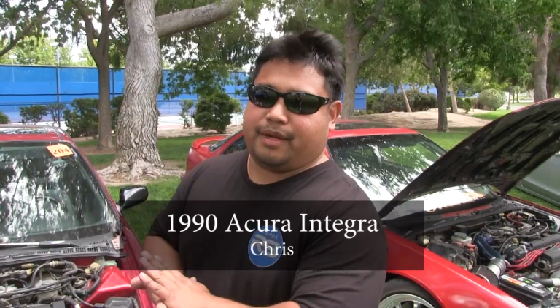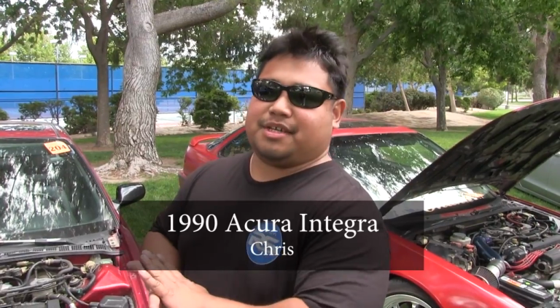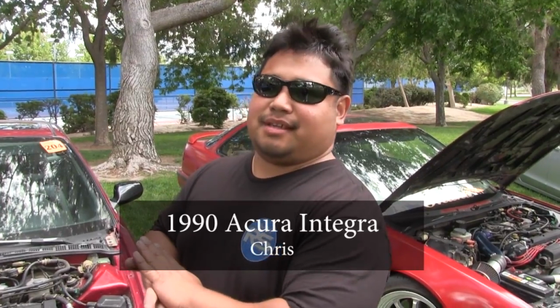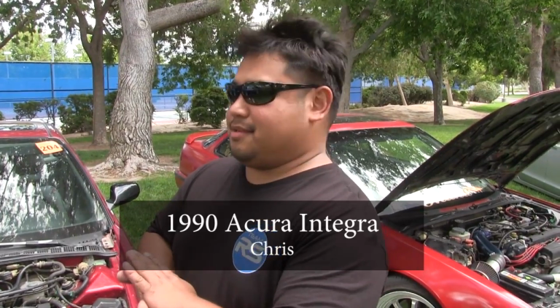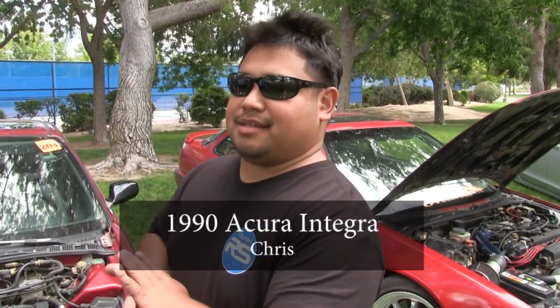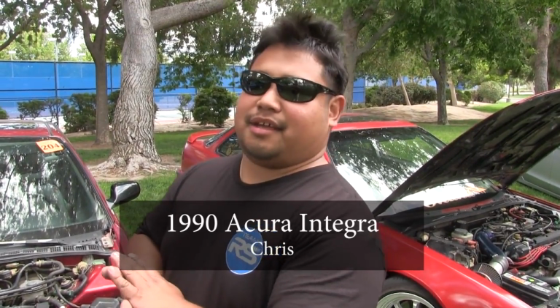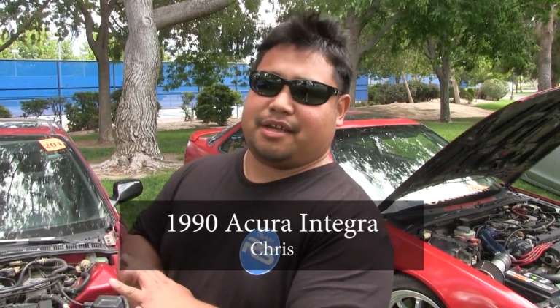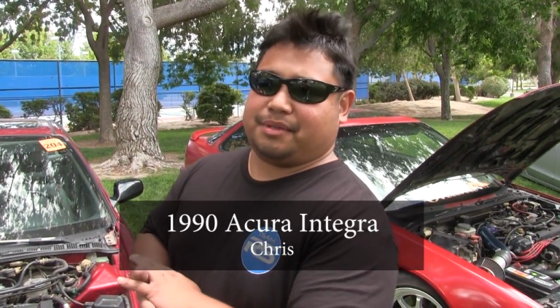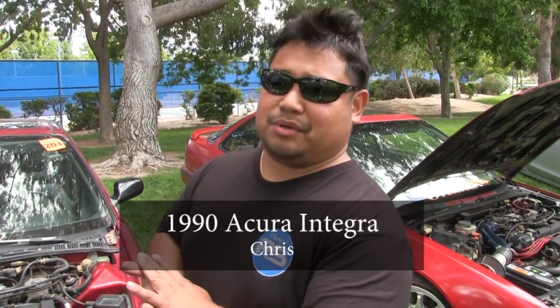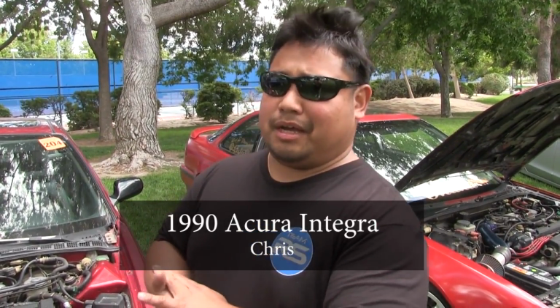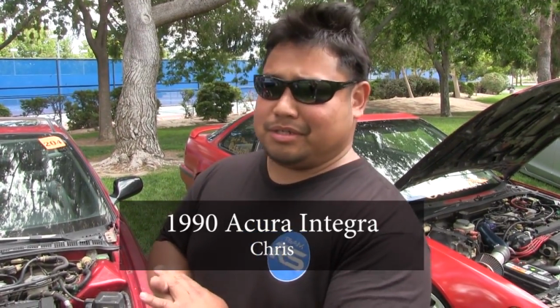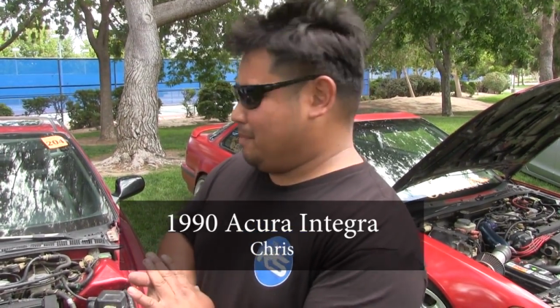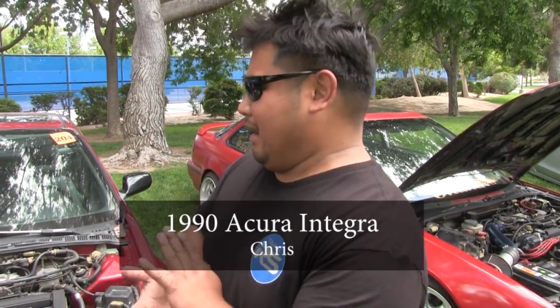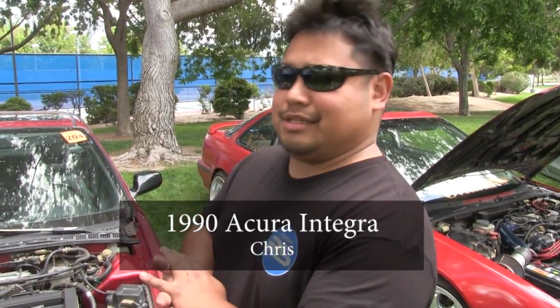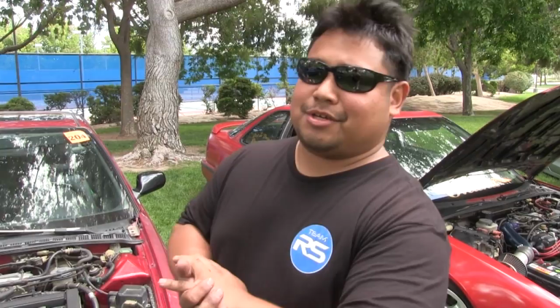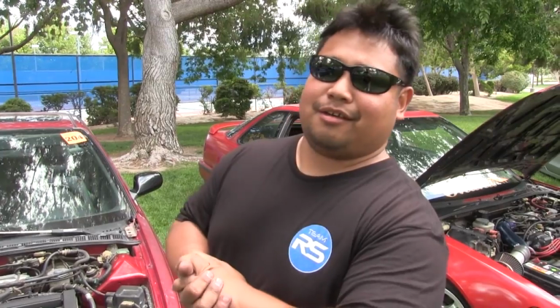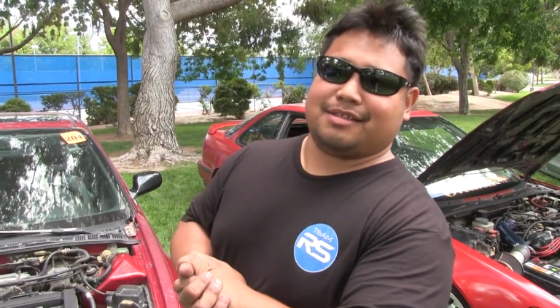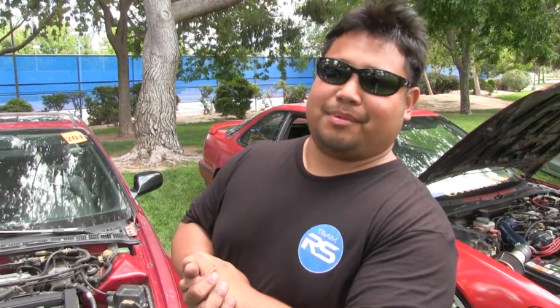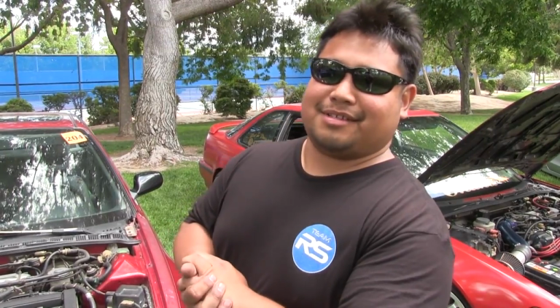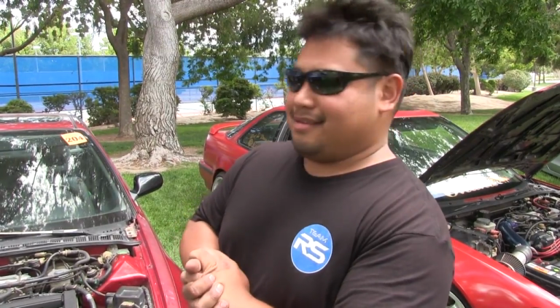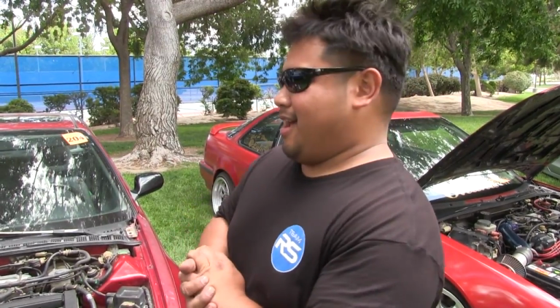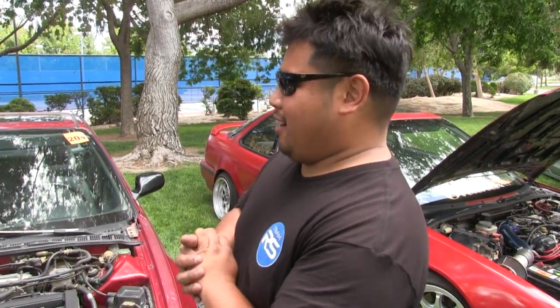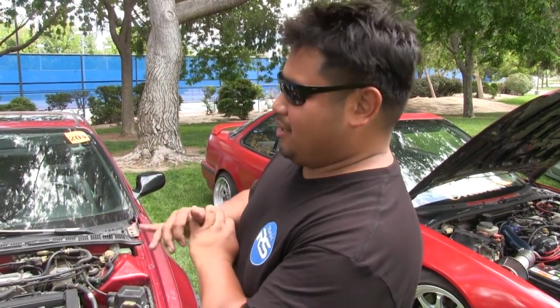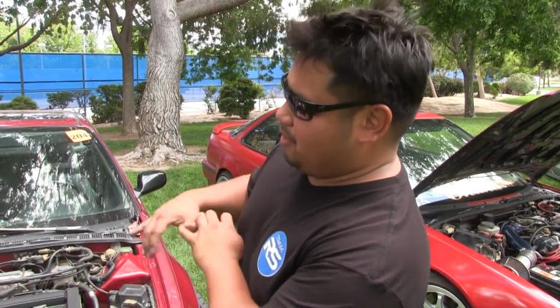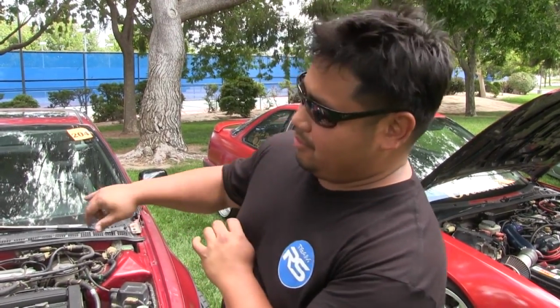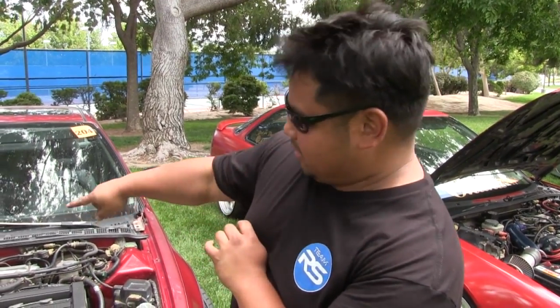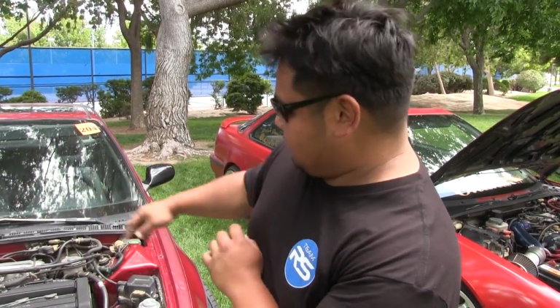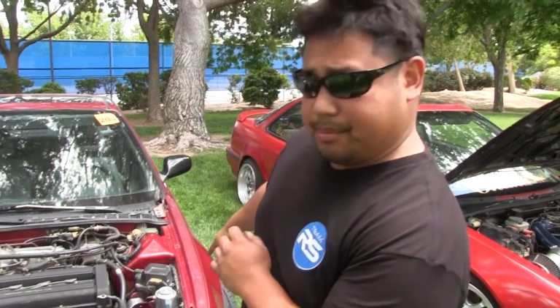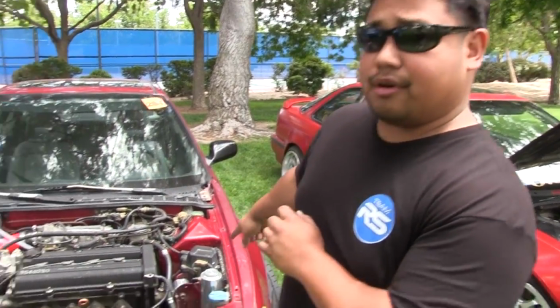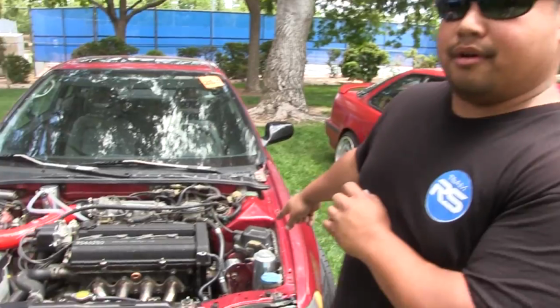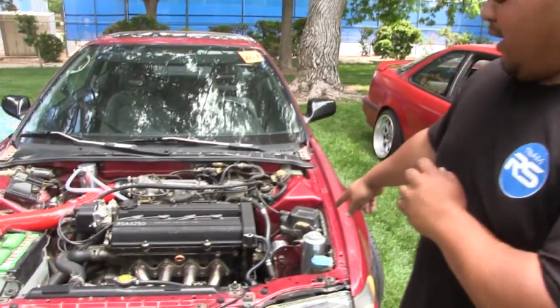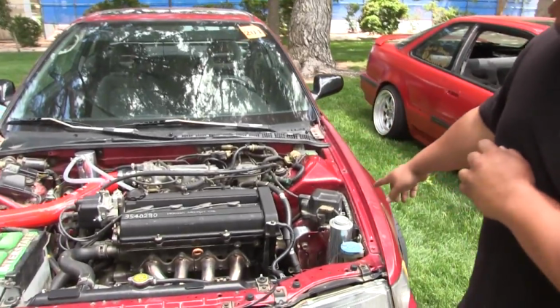My name is Chris and this is my 1990 Acura Integra B20B high compression swap. It has a GSR tranny, a WepNR intake, a WepNR oil catch can, and a WepNR radiator can.